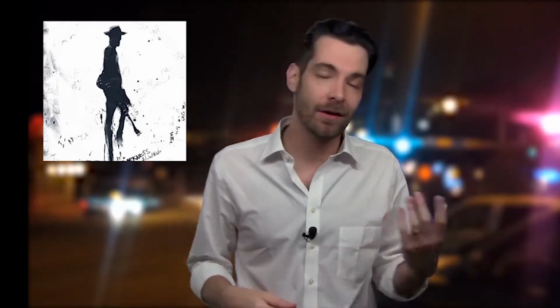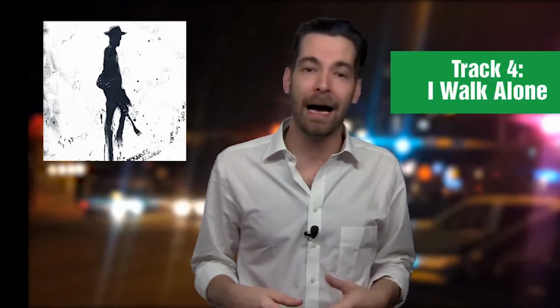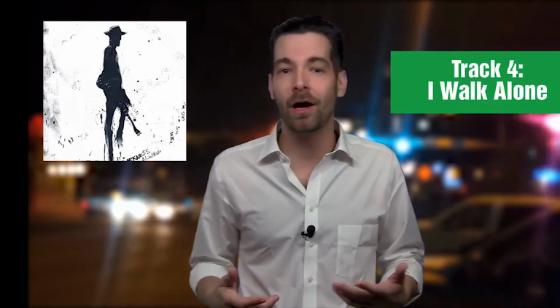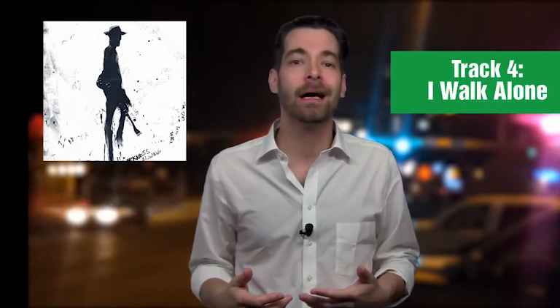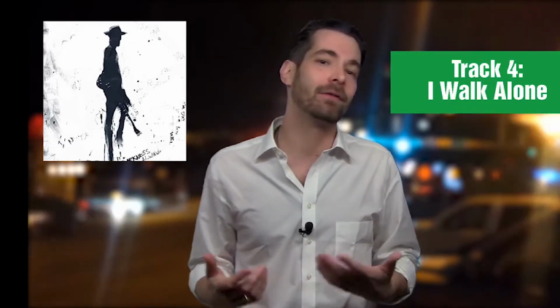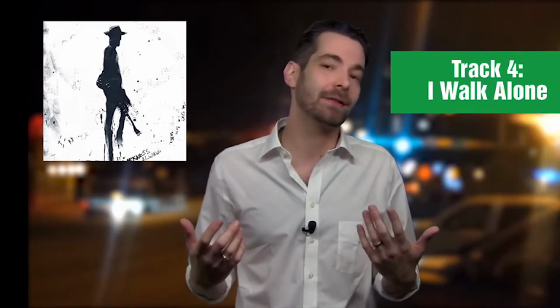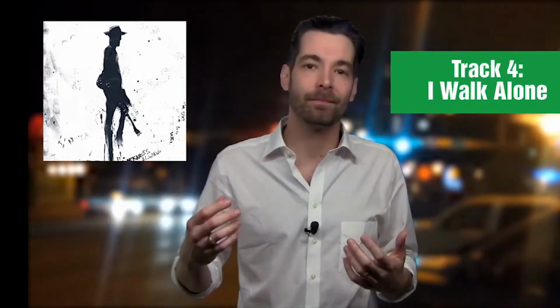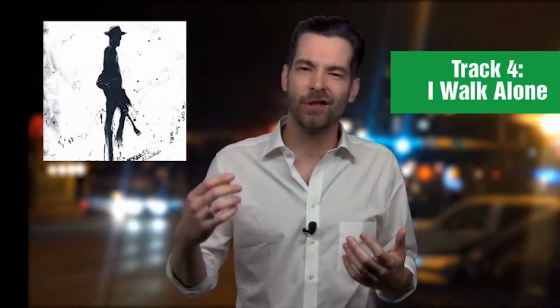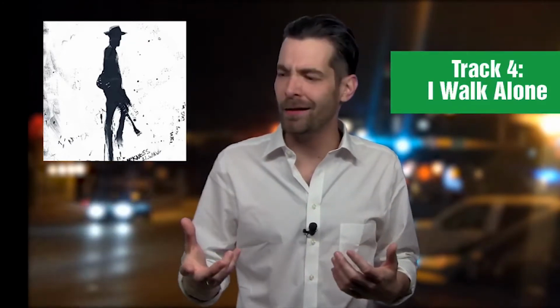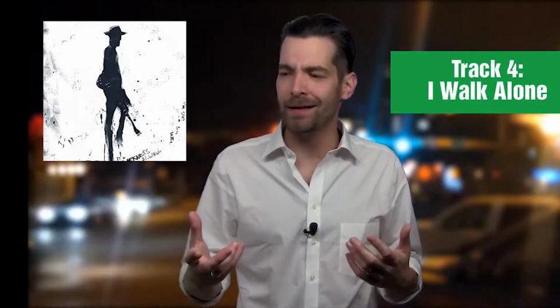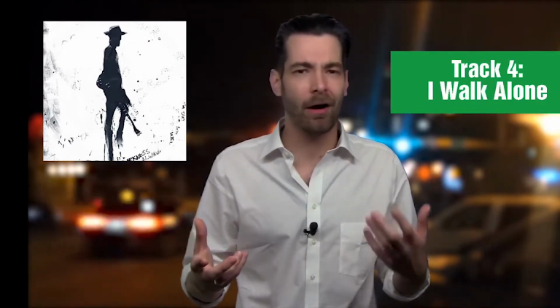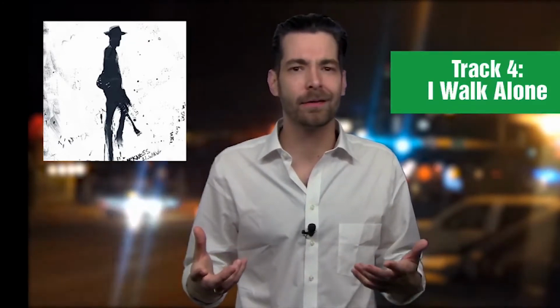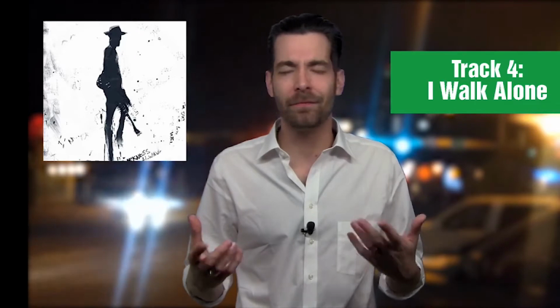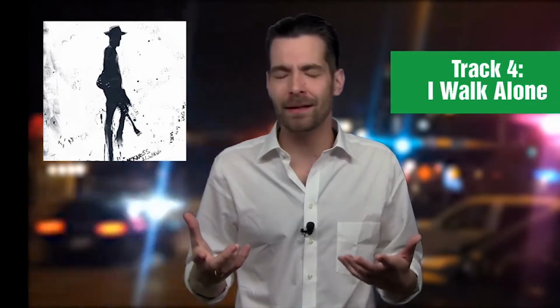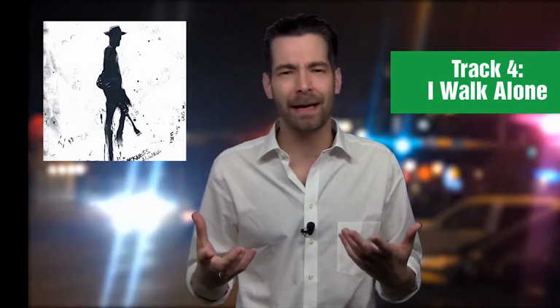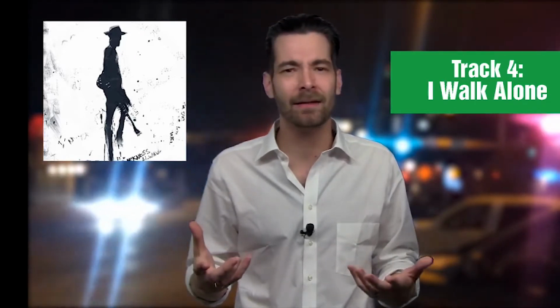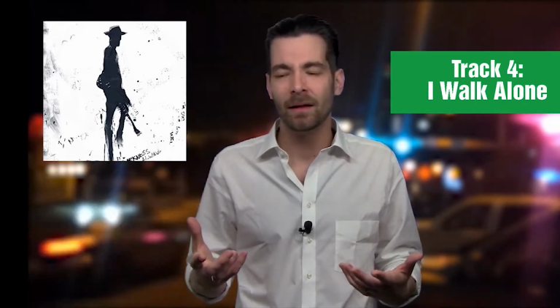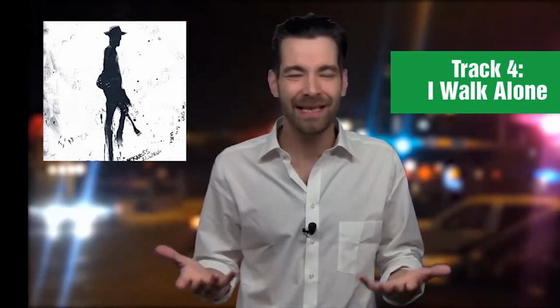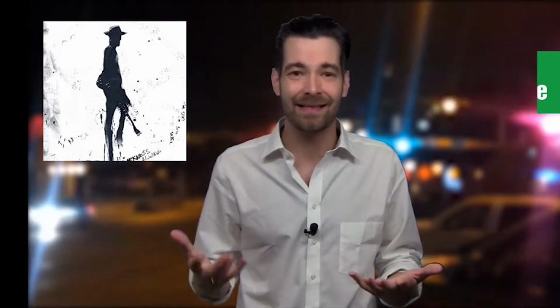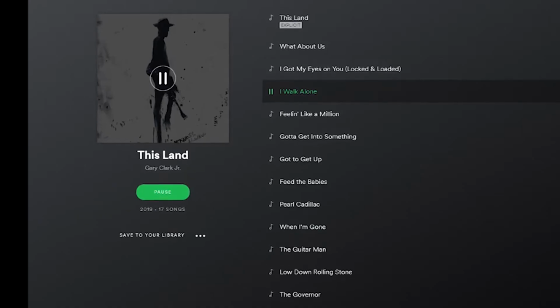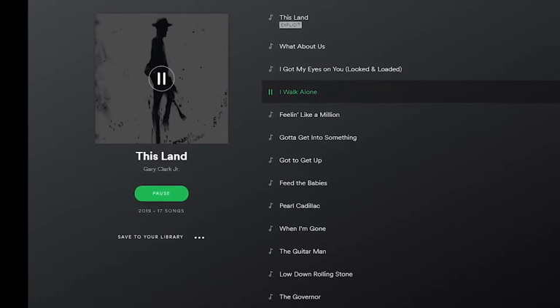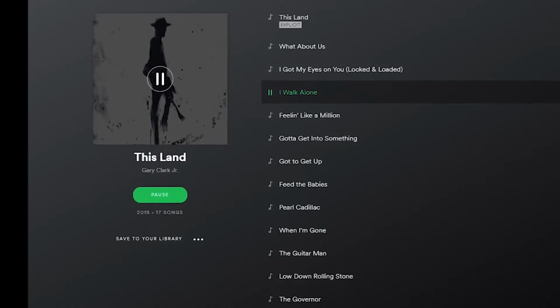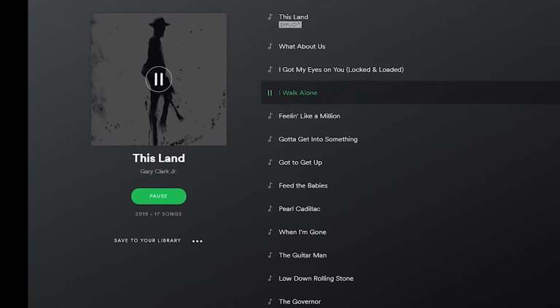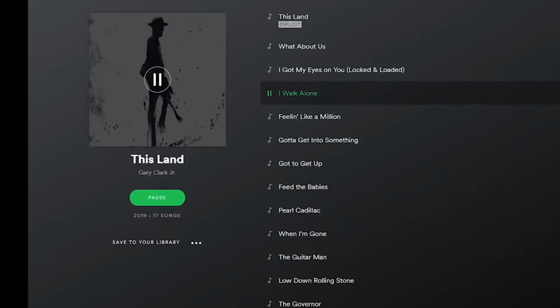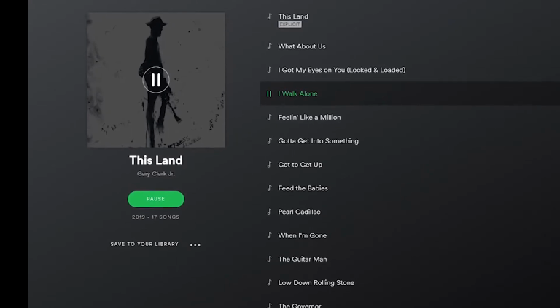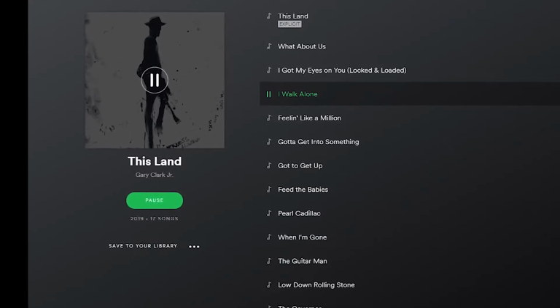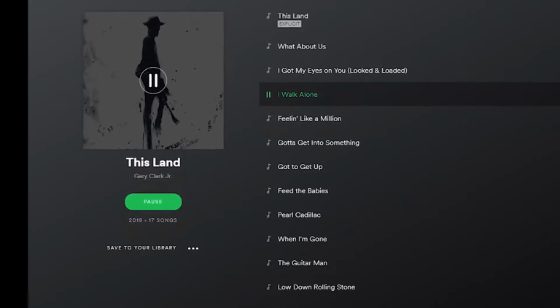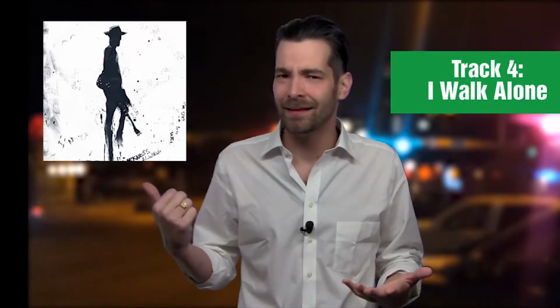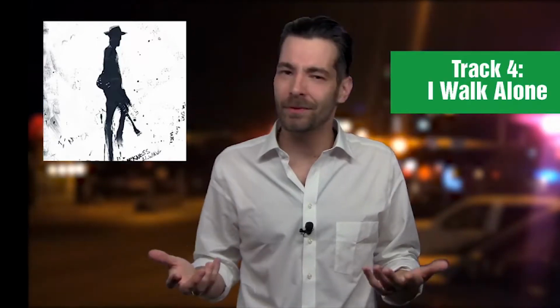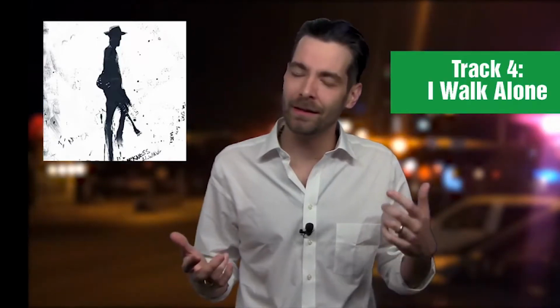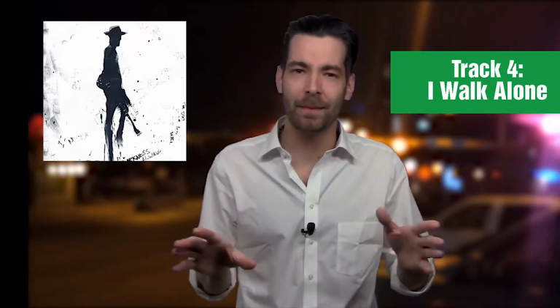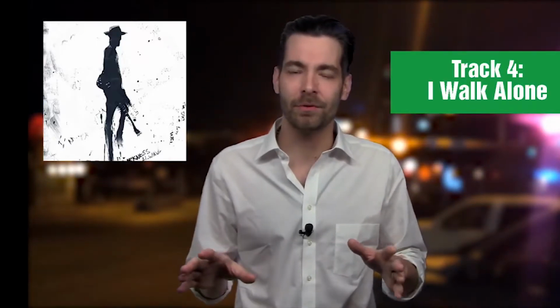The song 'I Walk Alone' — I don't even know what this is. It's like Johnny Rotten trying to sound like Heart. It's confusing and it hurts my head. What even is this? I'm genuinely confused by this whole track.